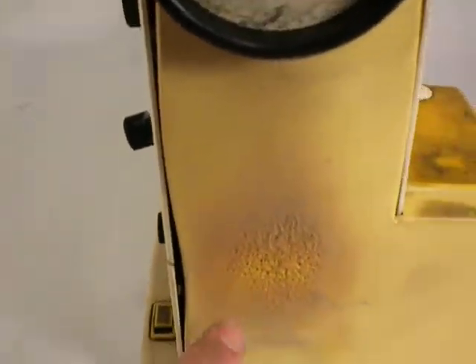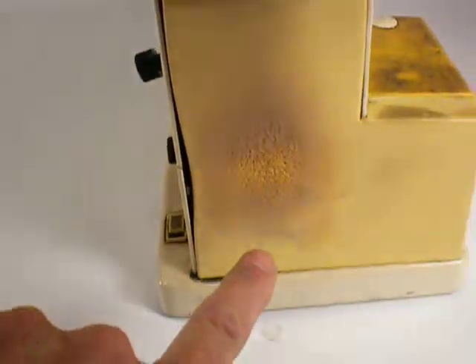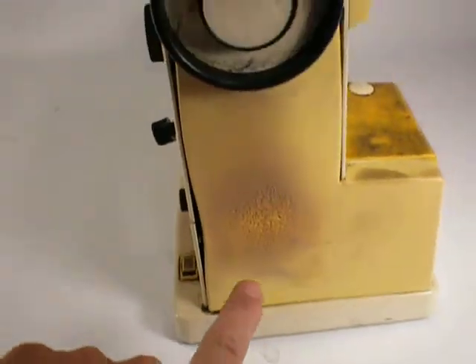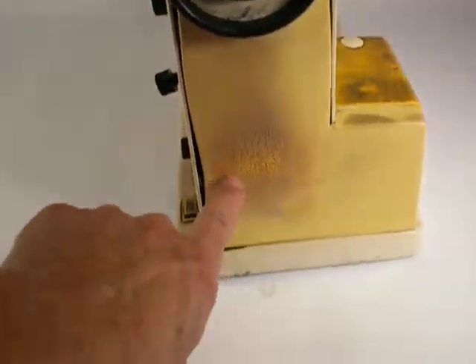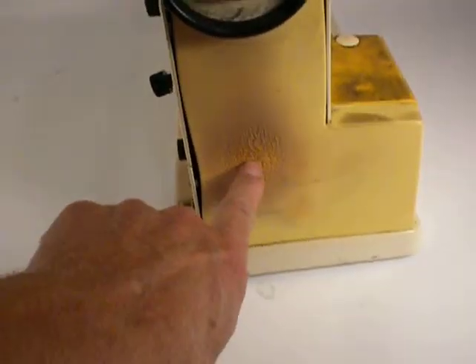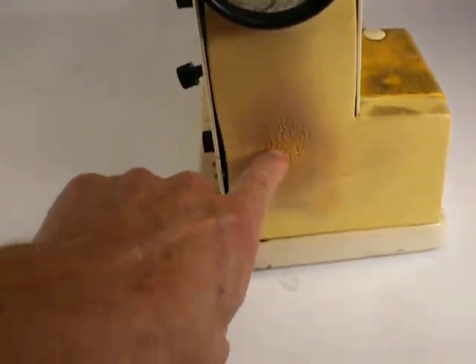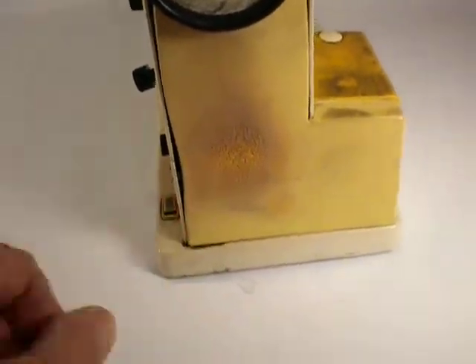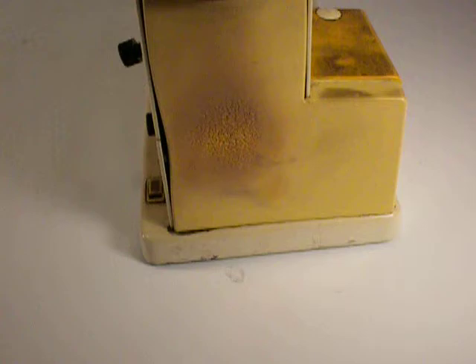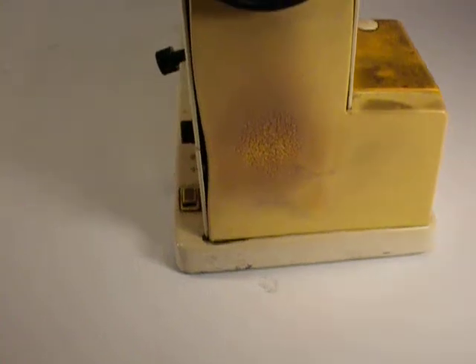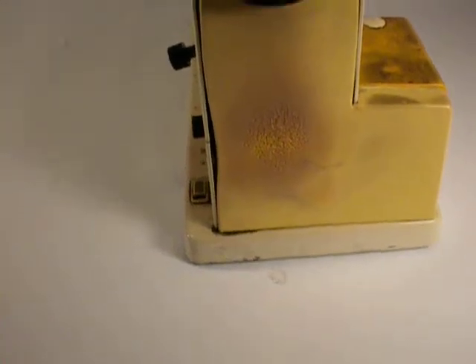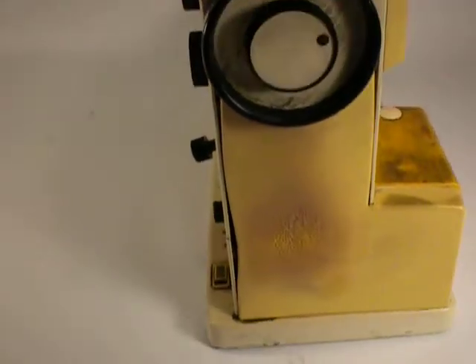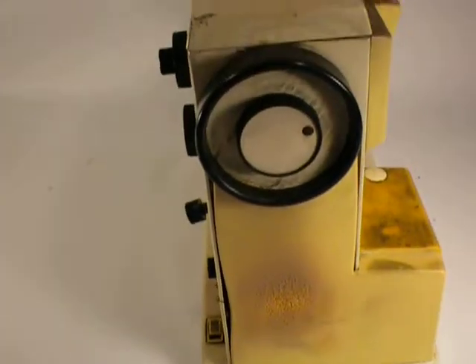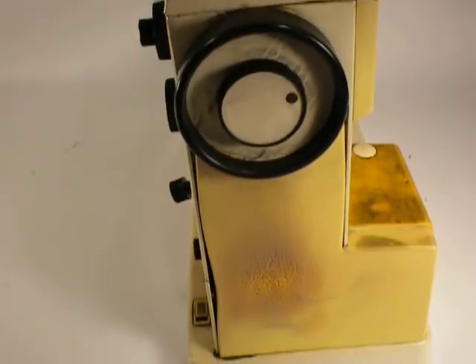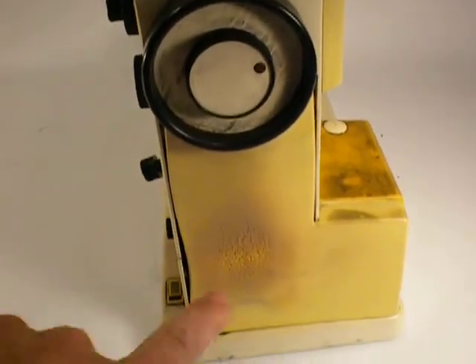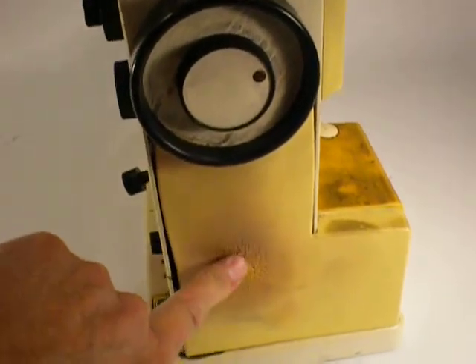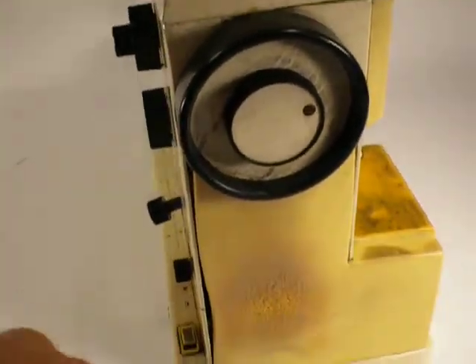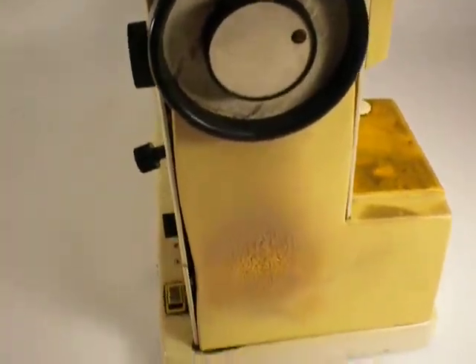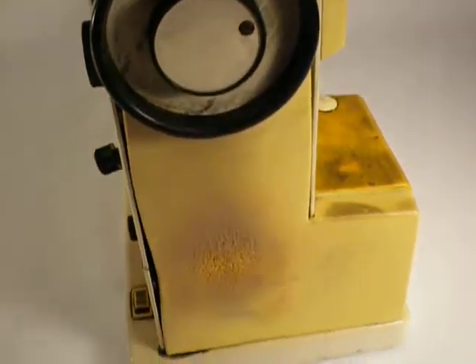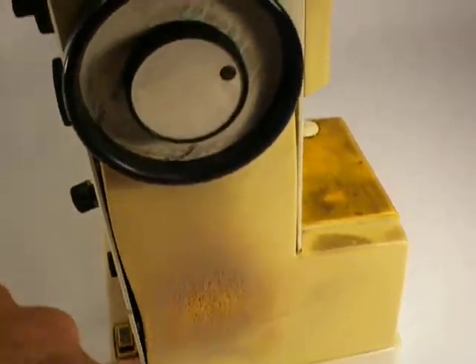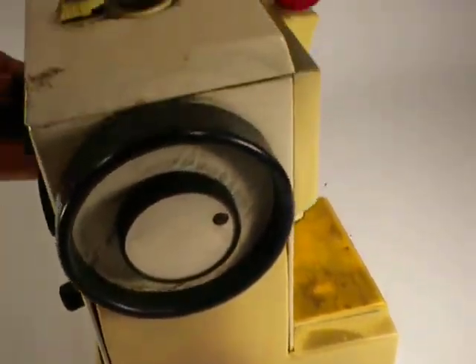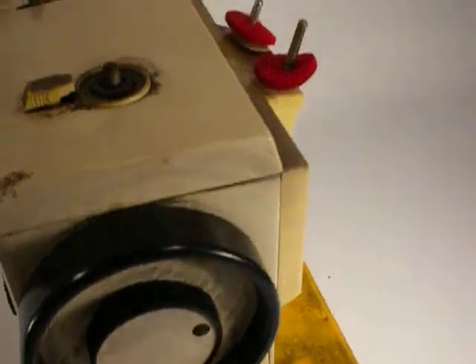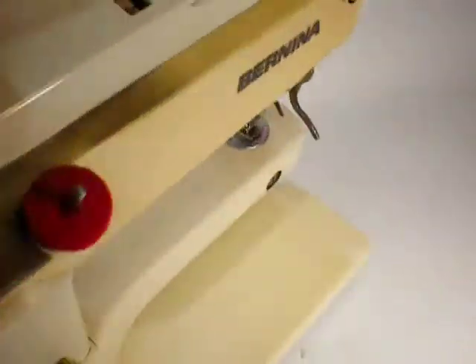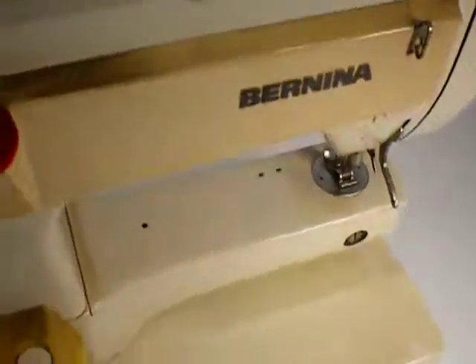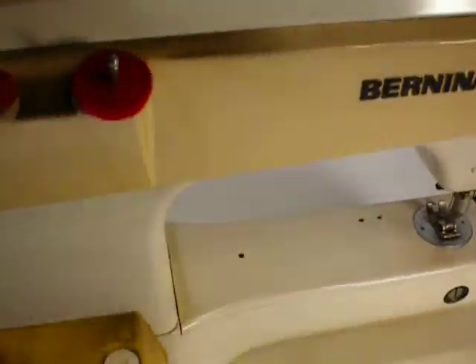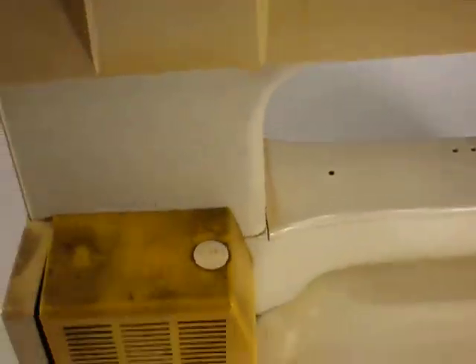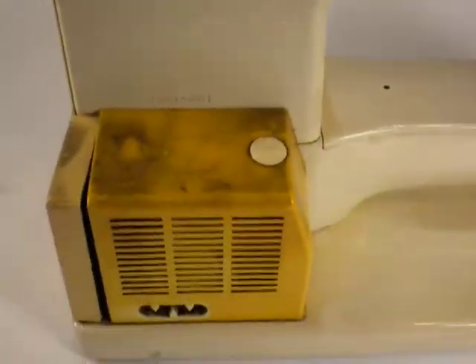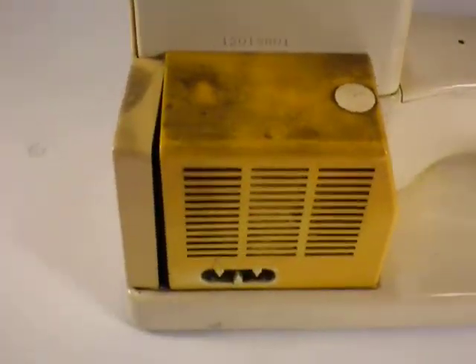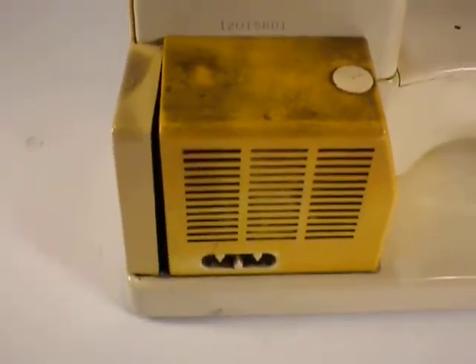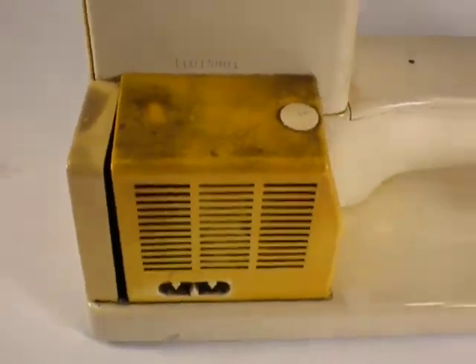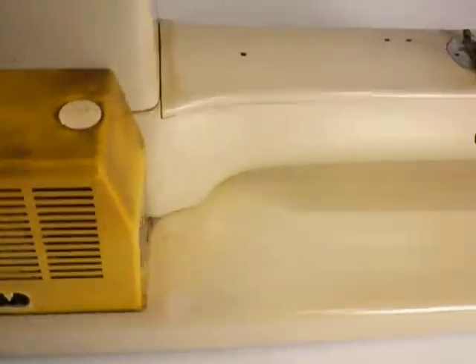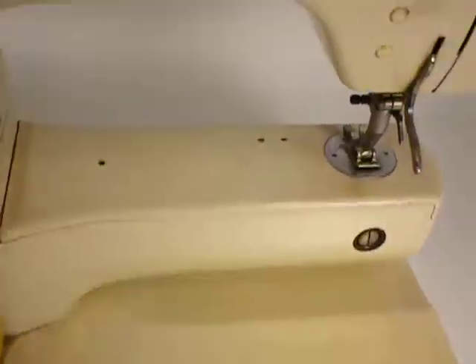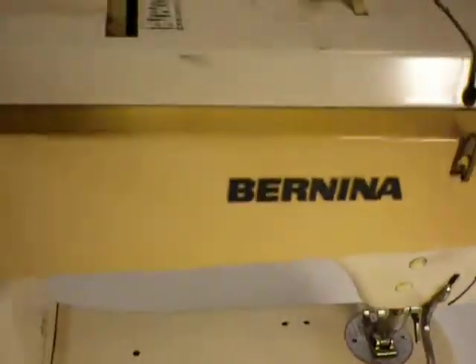Heat damage up there. There's something there. And if you turn it around, you can see that there.